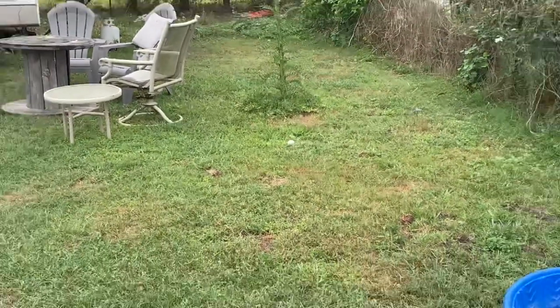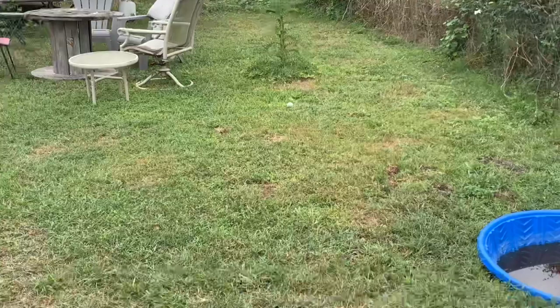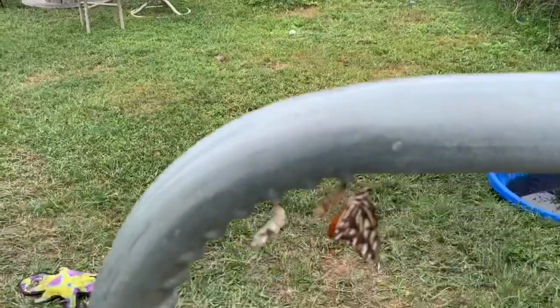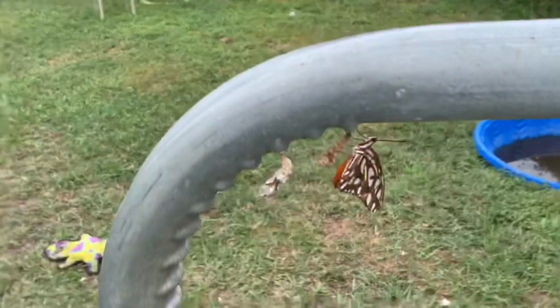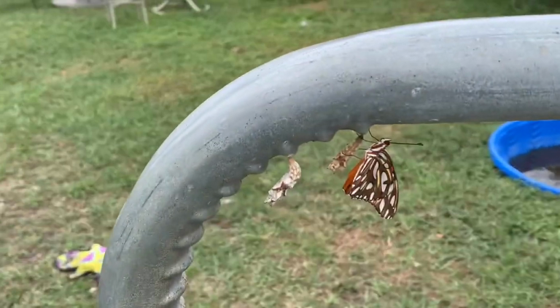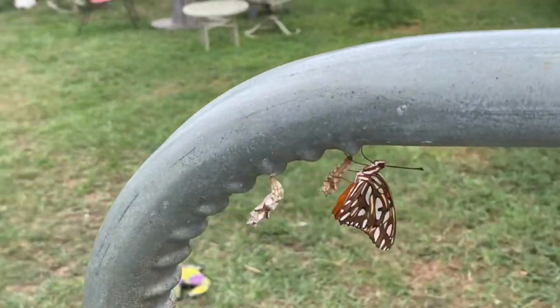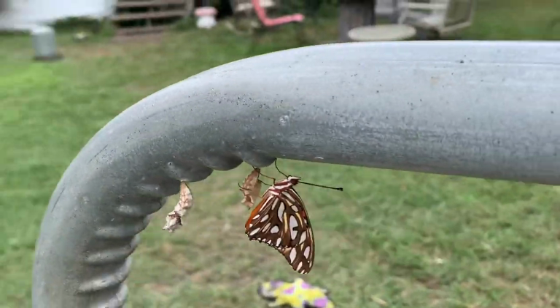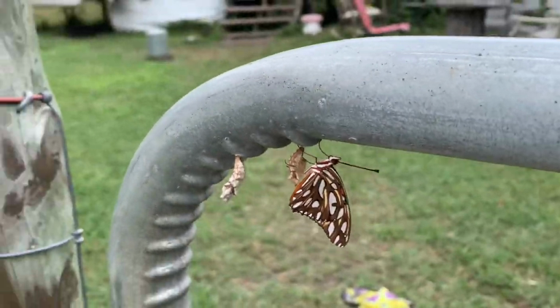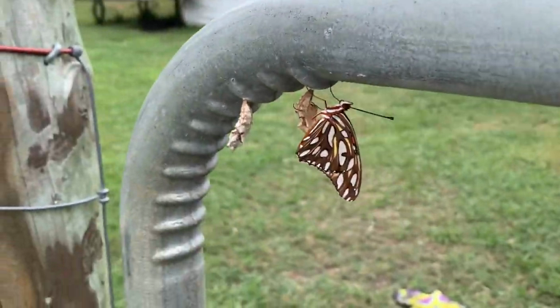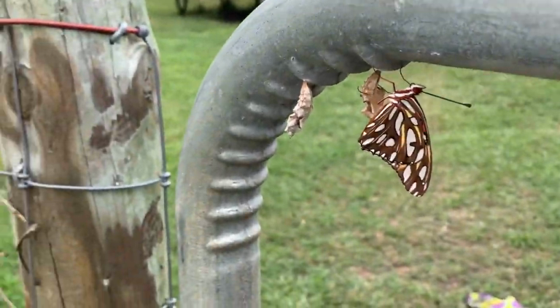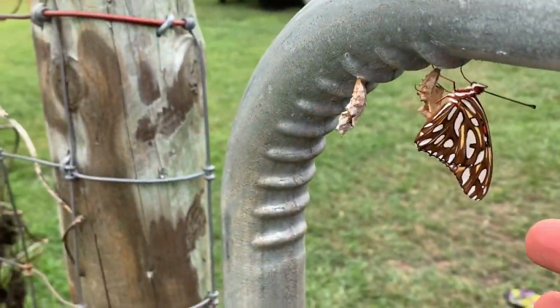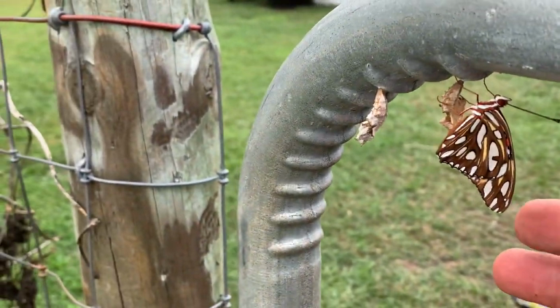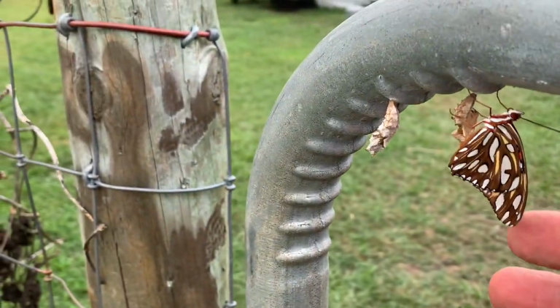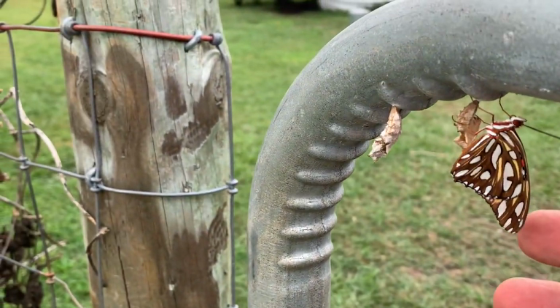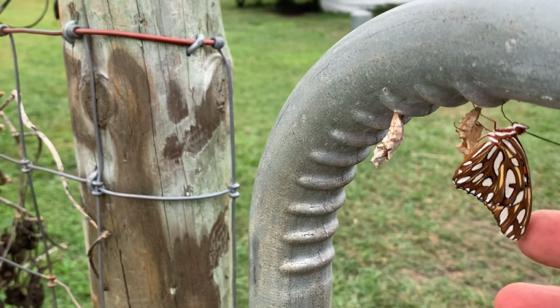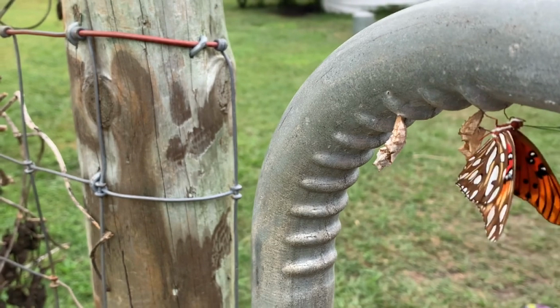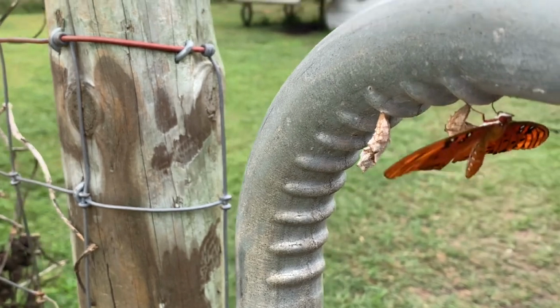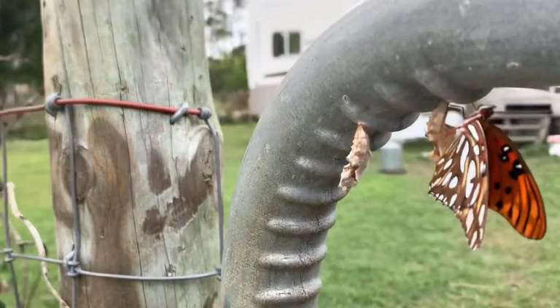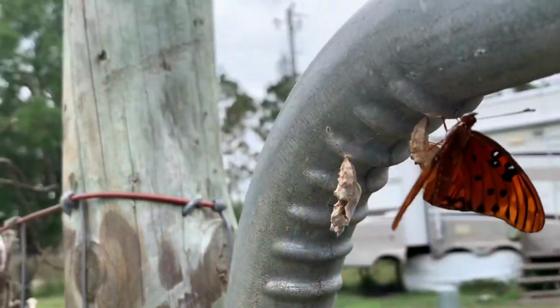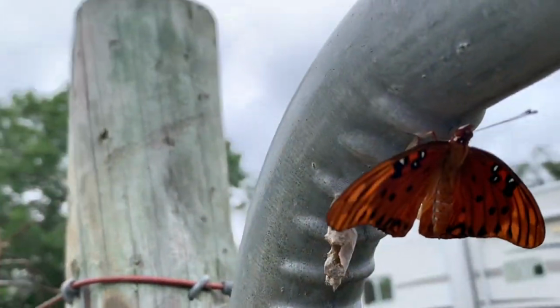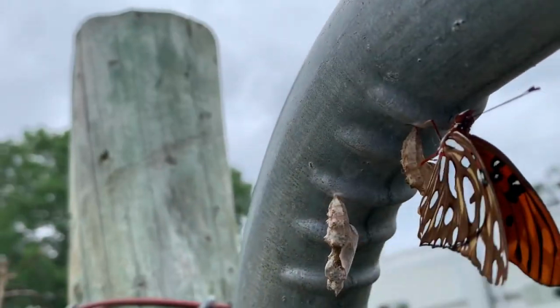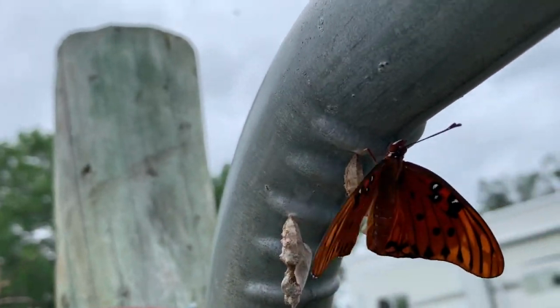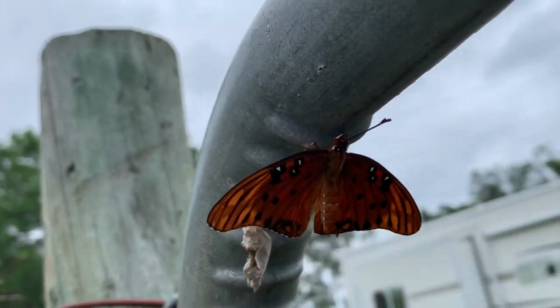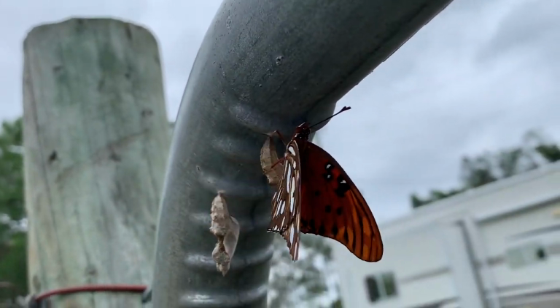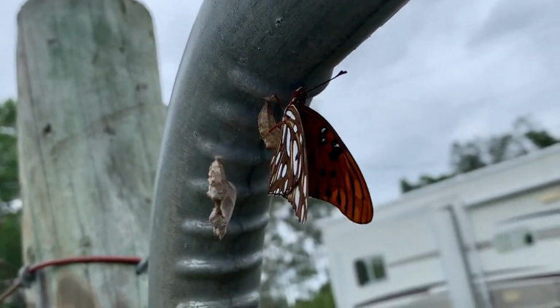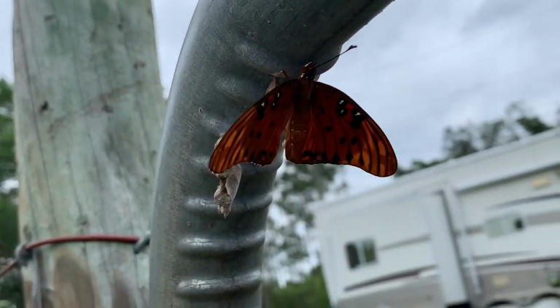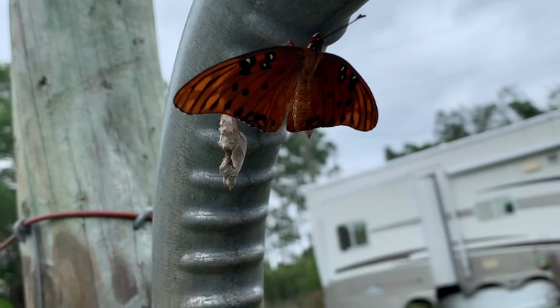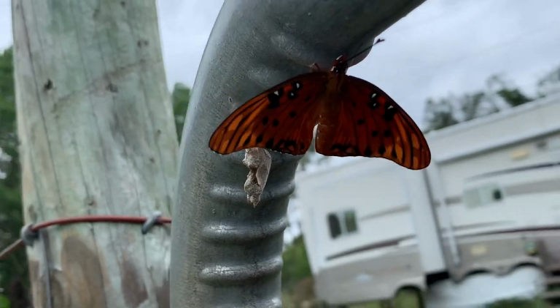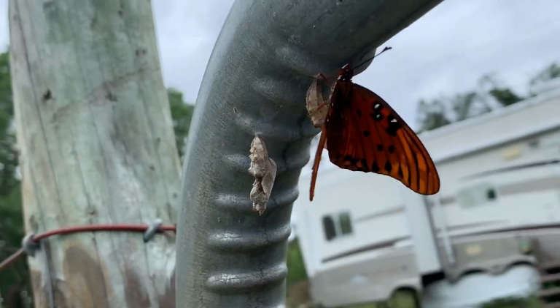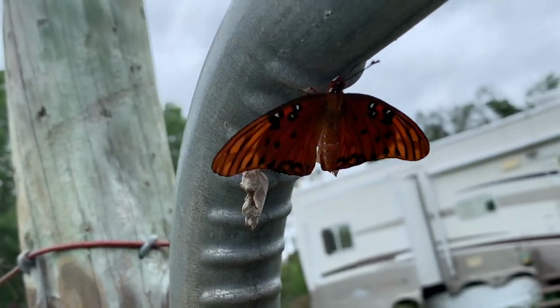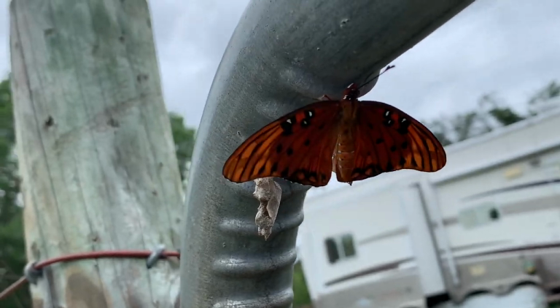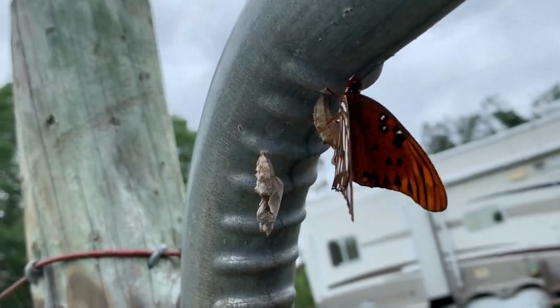Lovely red color. Maybe it can flap a little bit — come on, flap a little bit. There you go! So there you have it, that's the life cycle.